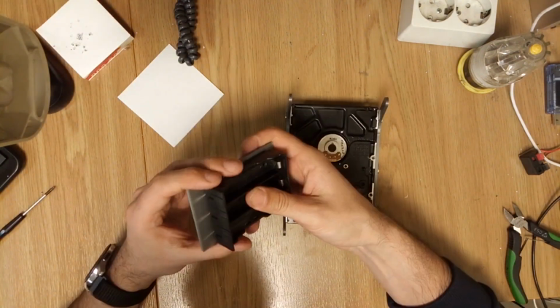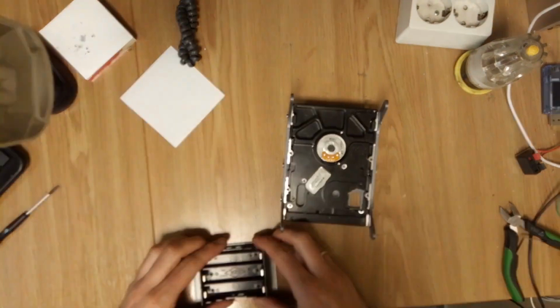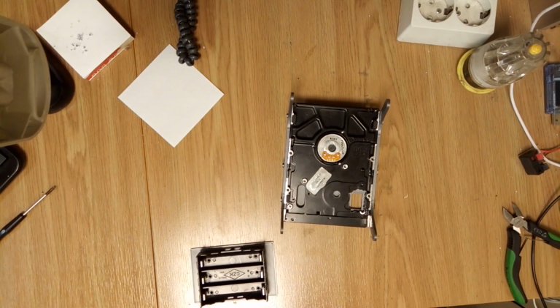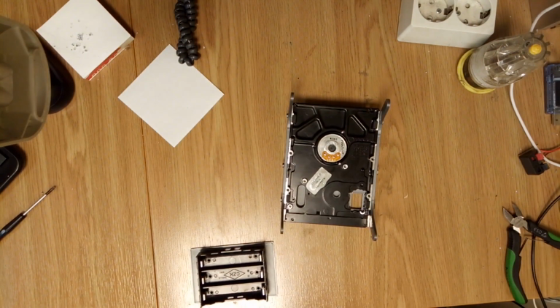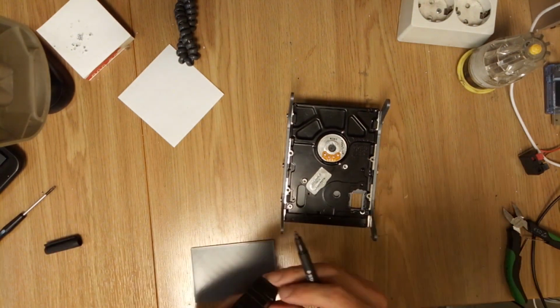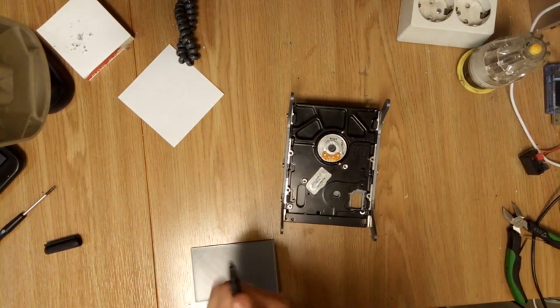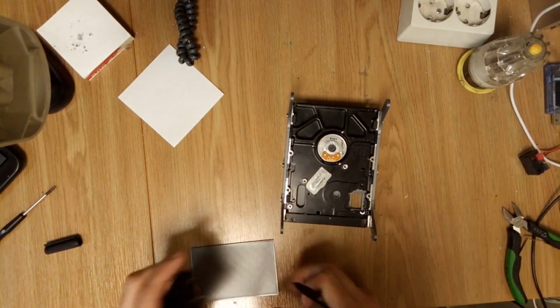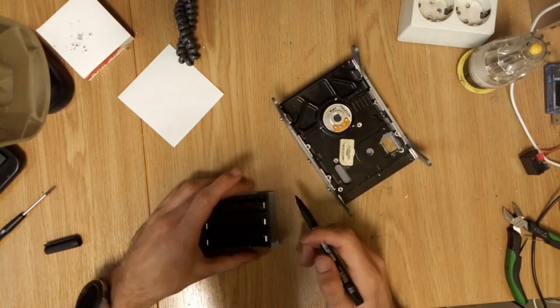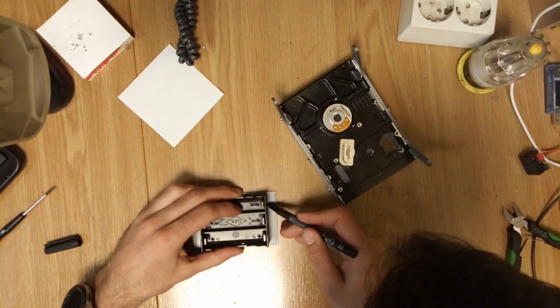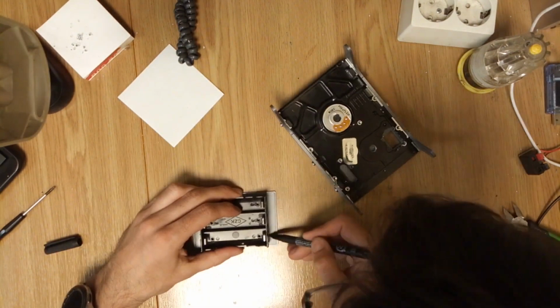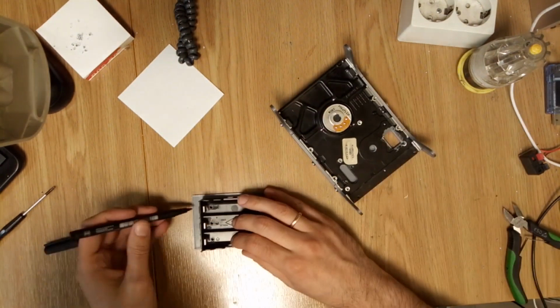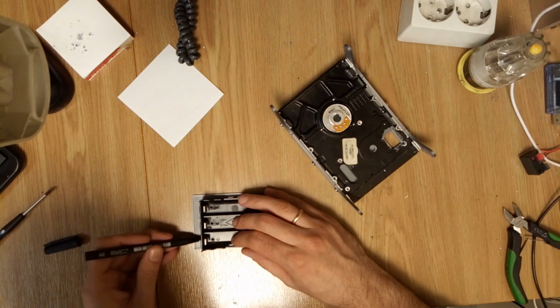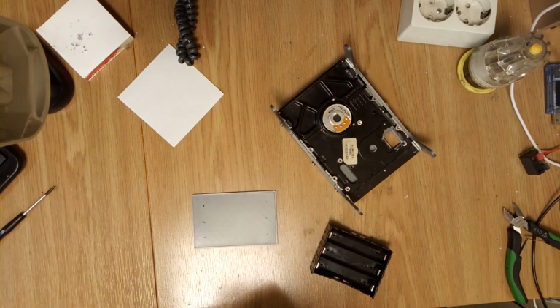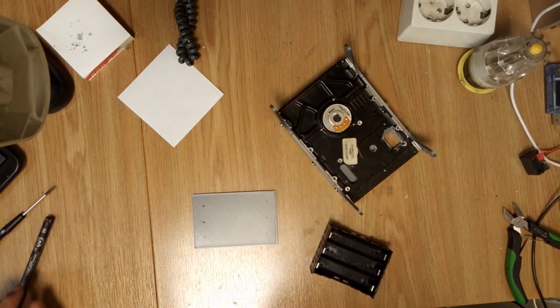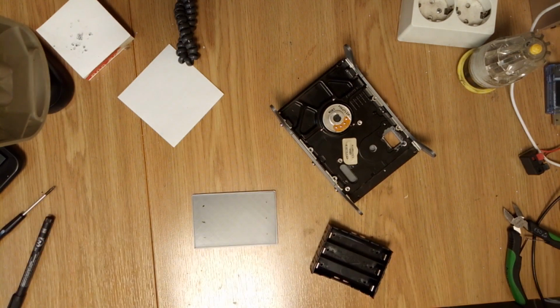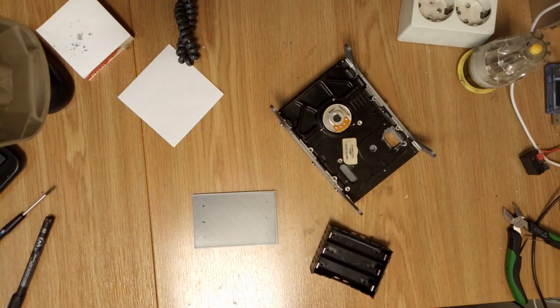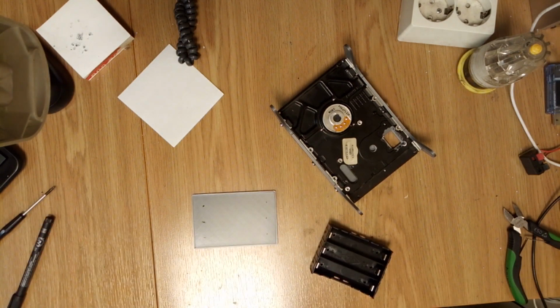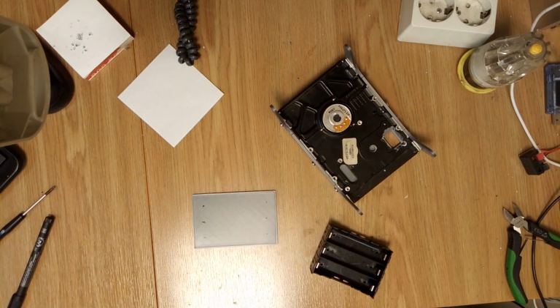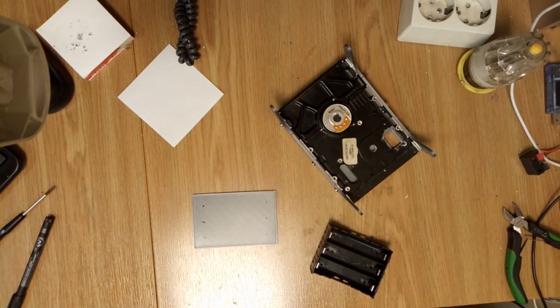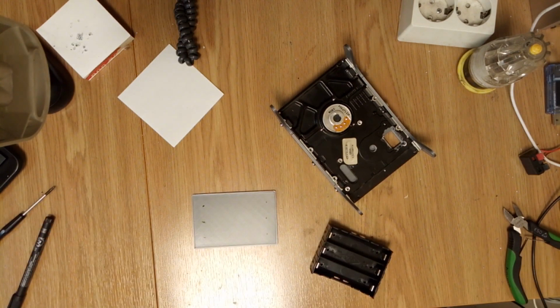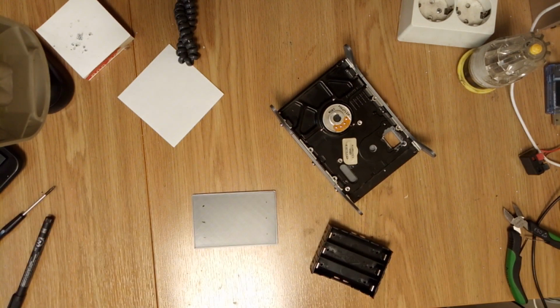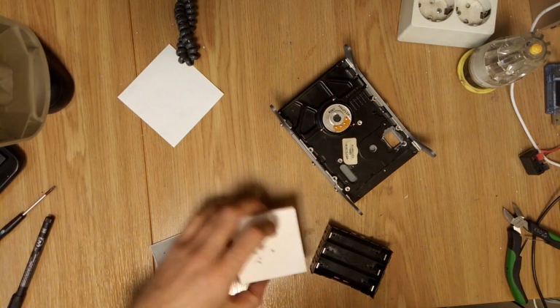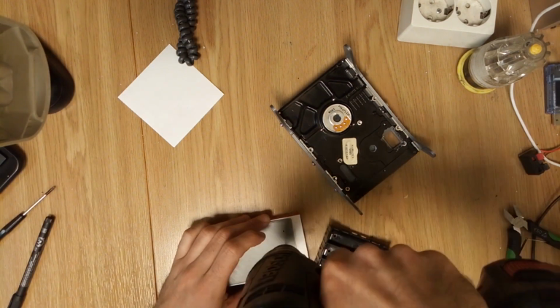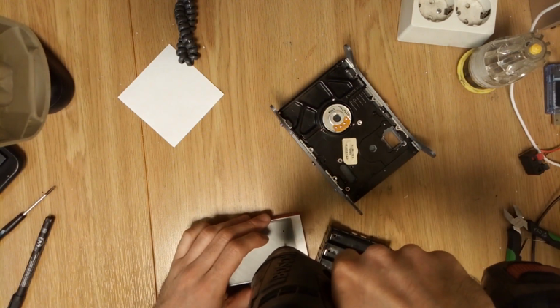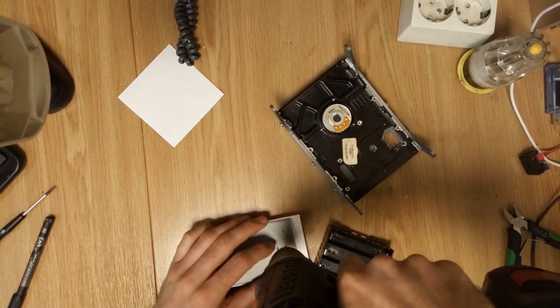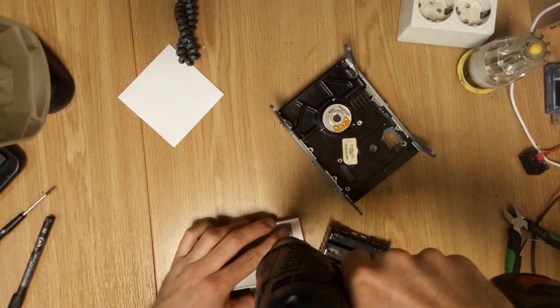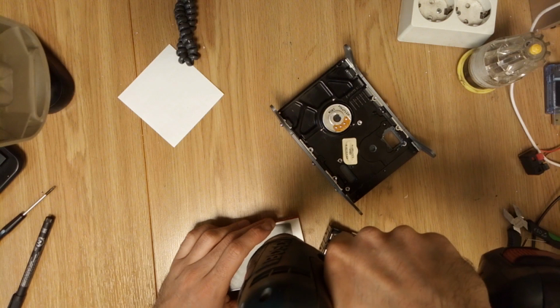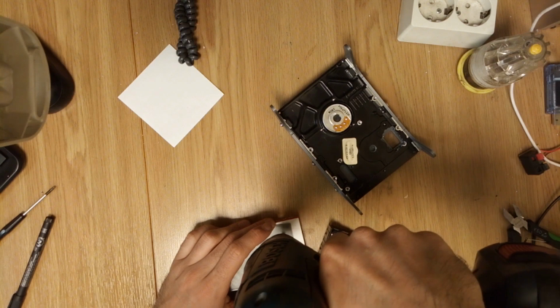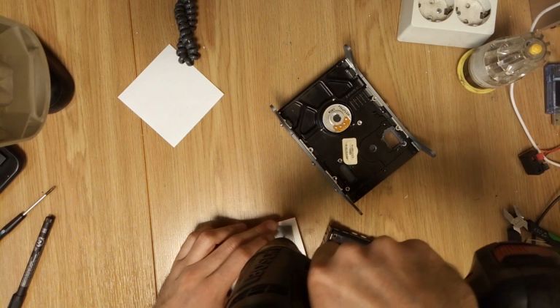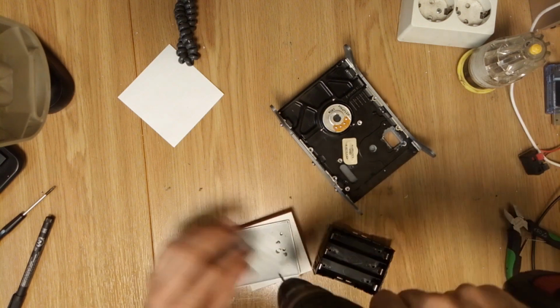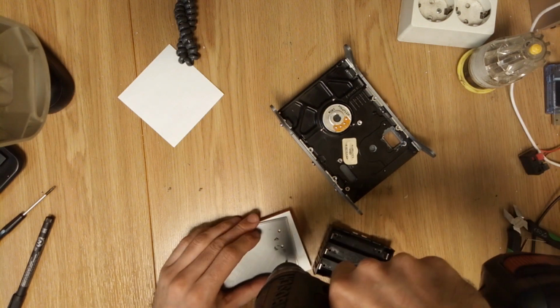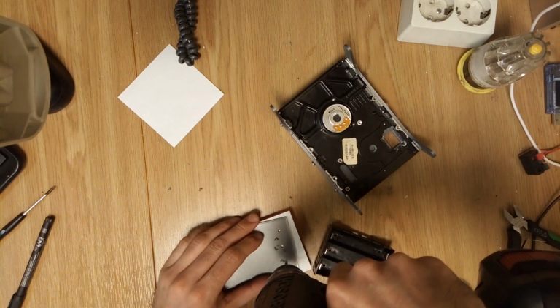For power, I found some old but working laptop batteries in my stash. Since I already had all the other parts, this project turned out to be pretty budget-friendly.